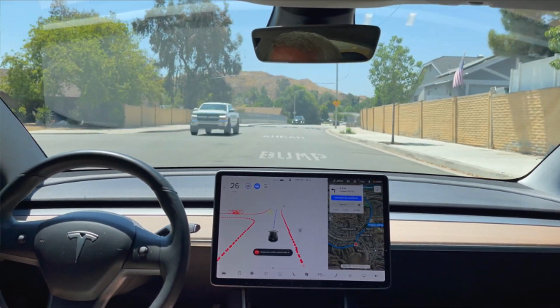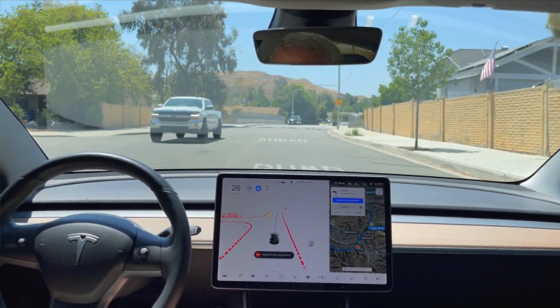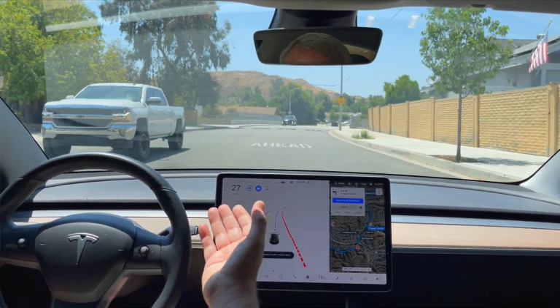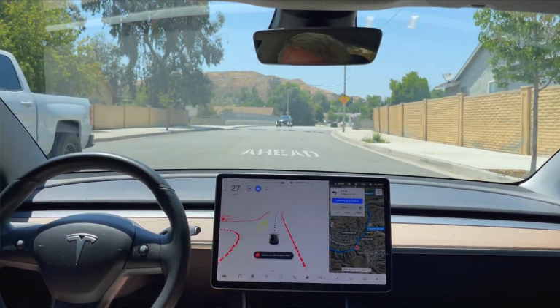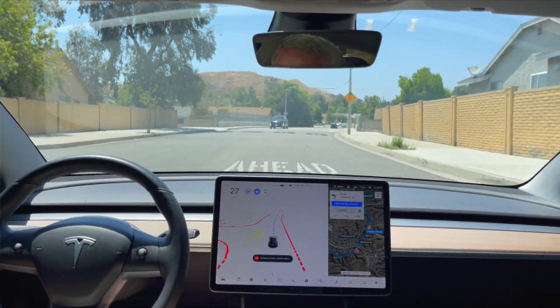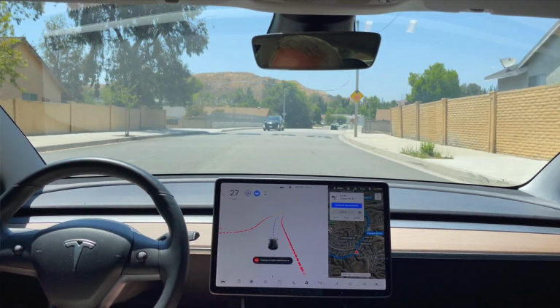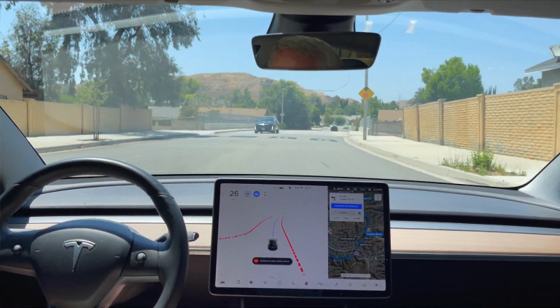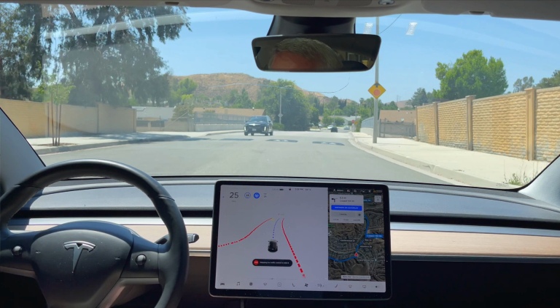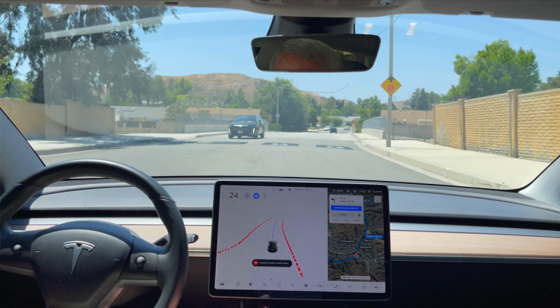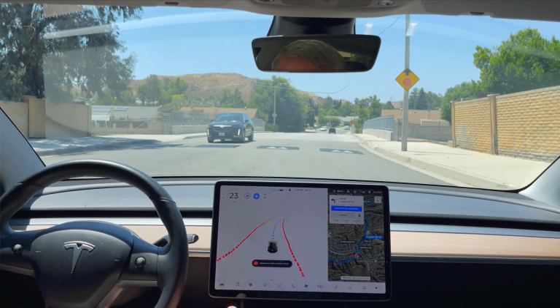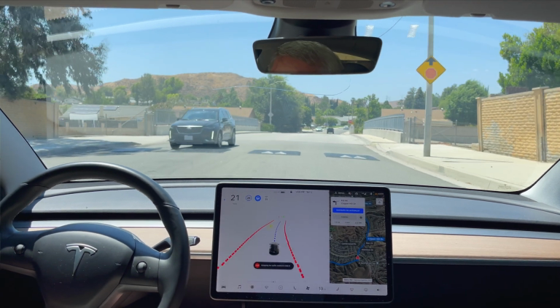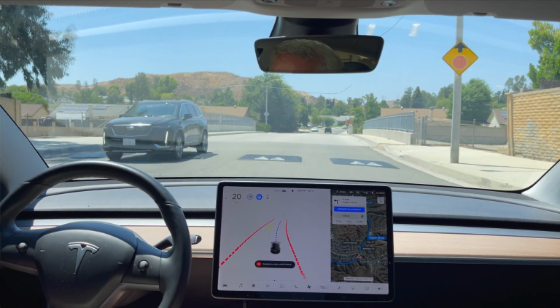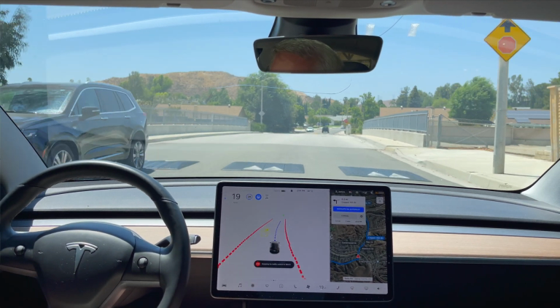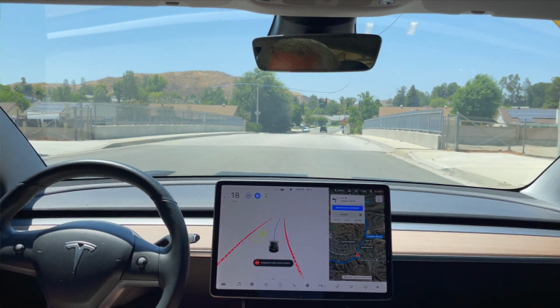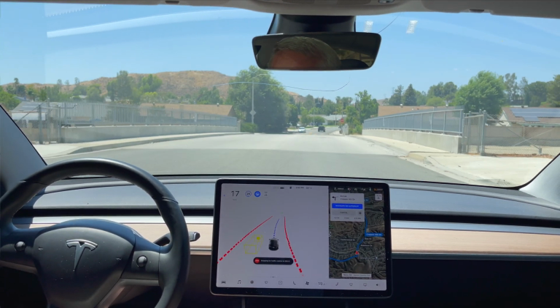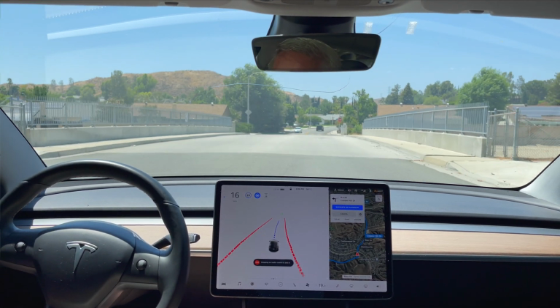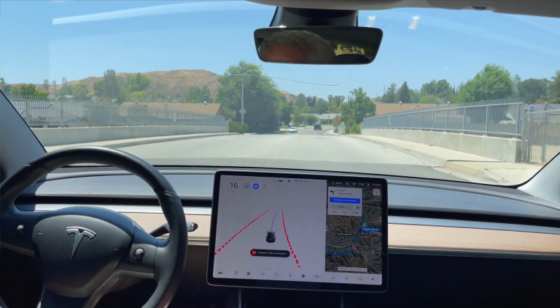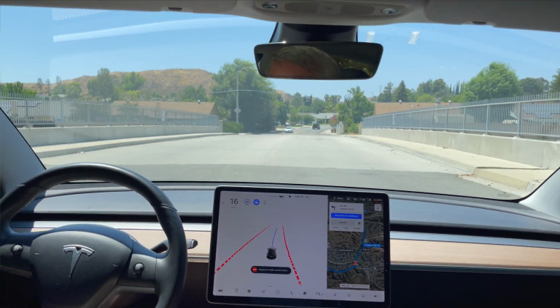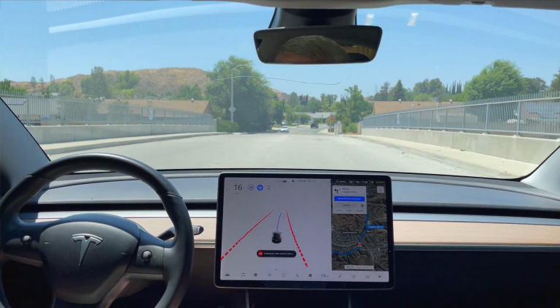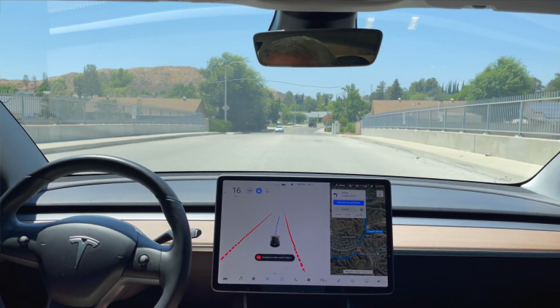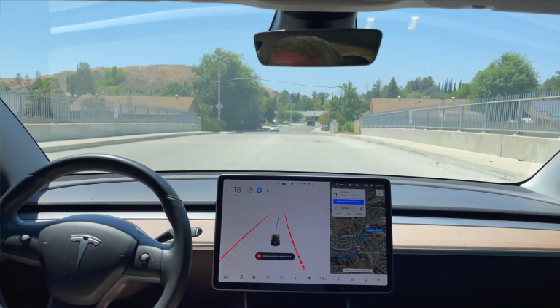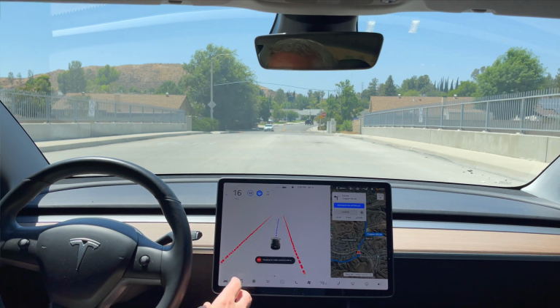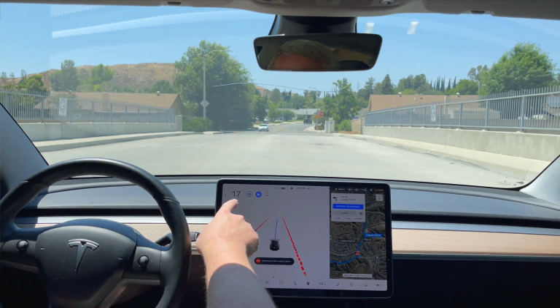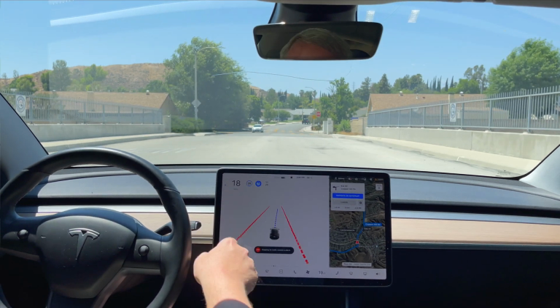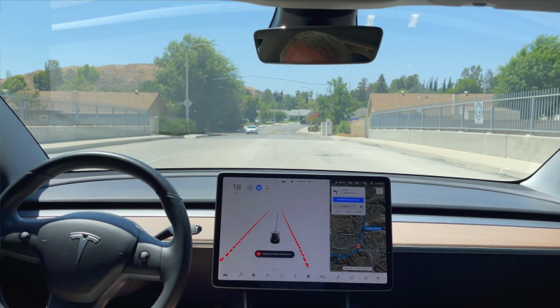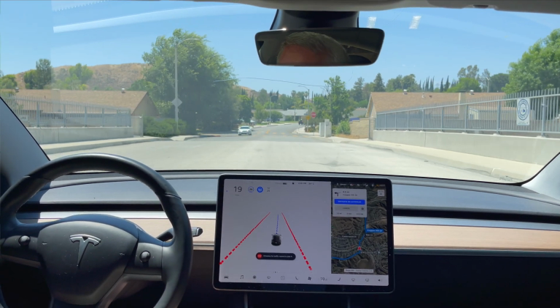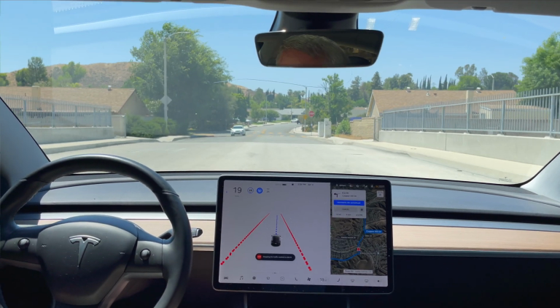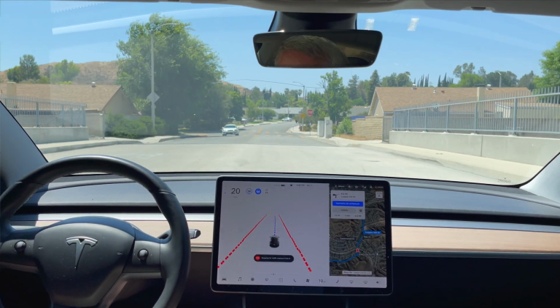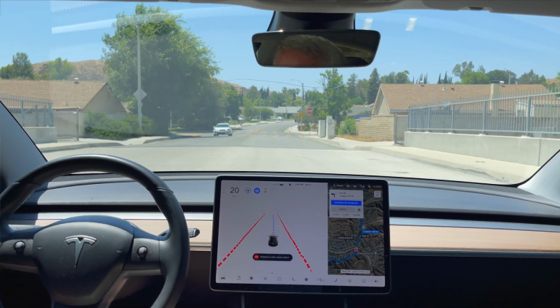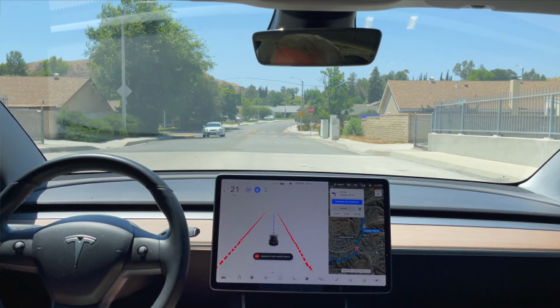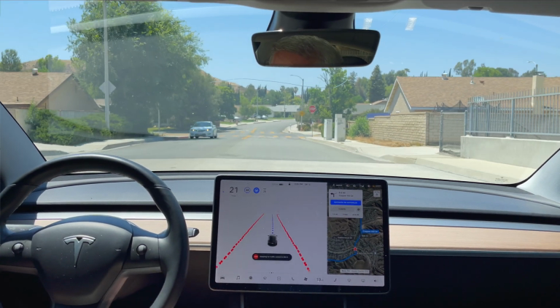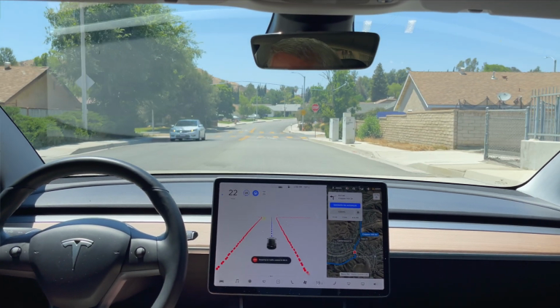Now lately it's been handling these speed bumps really well. There we go, slowing down for the first set. It does consistently slow down to about 16 miles an hour for each speed bump.